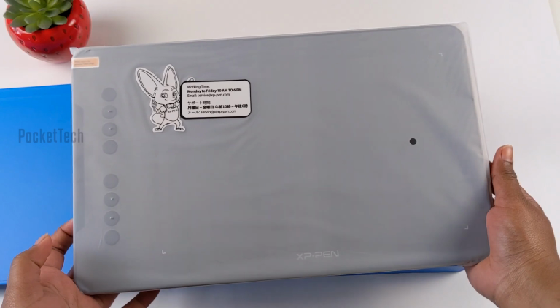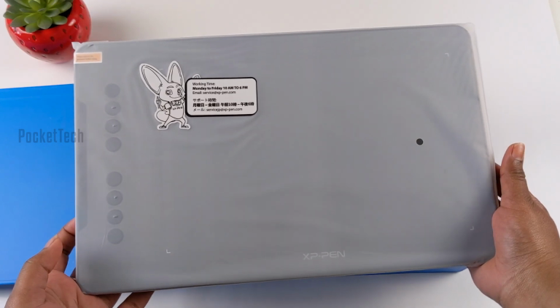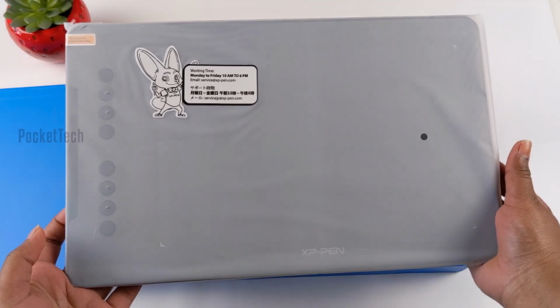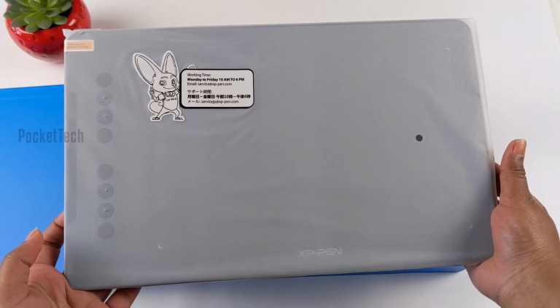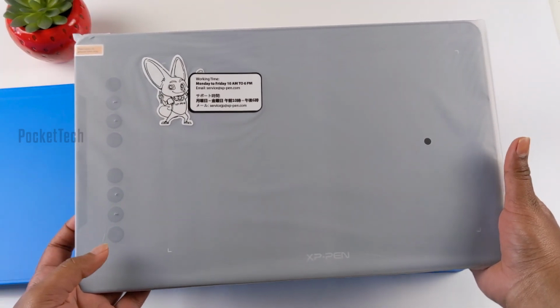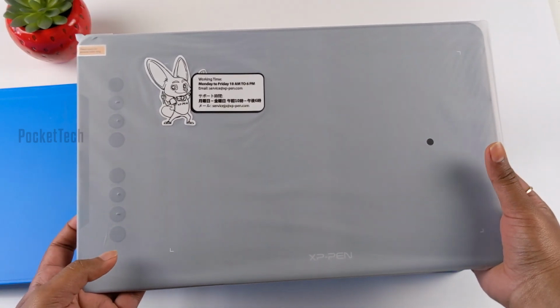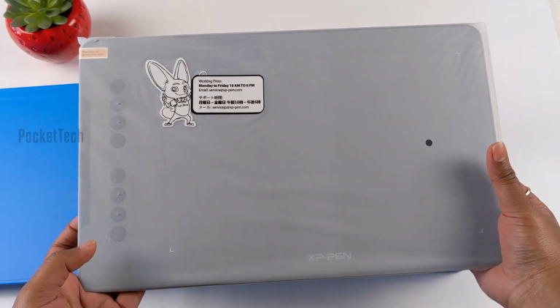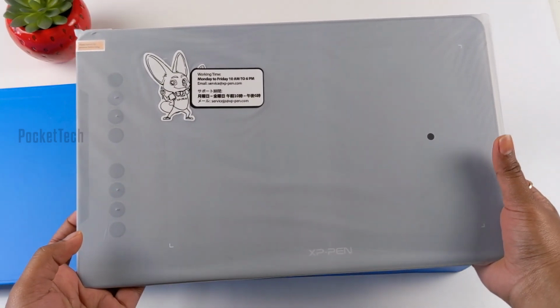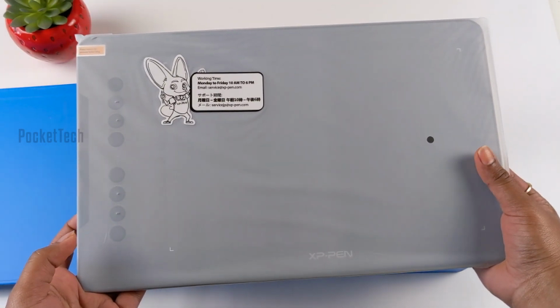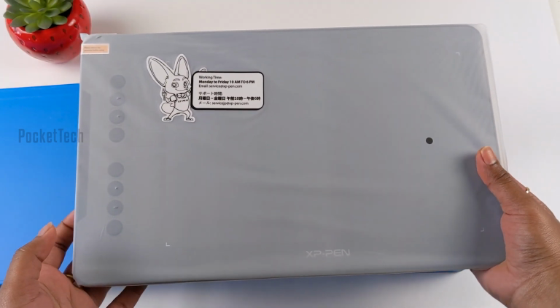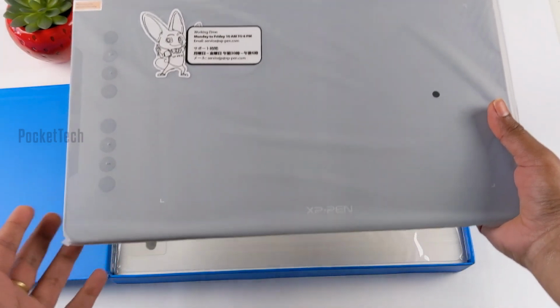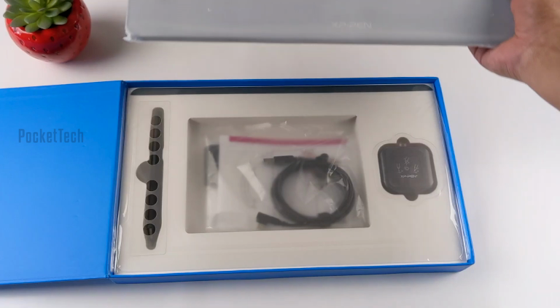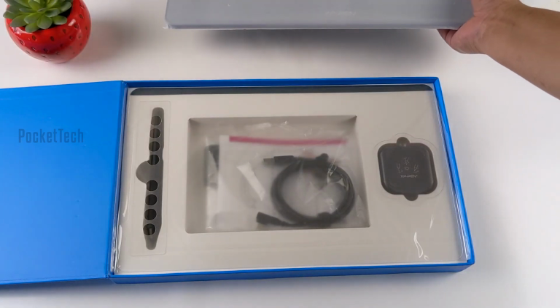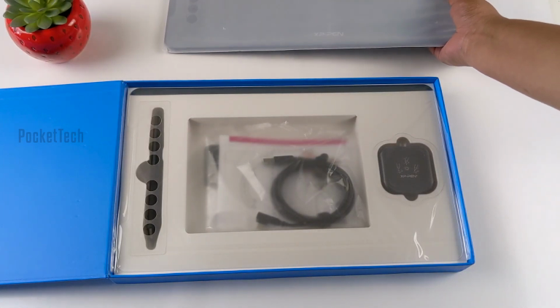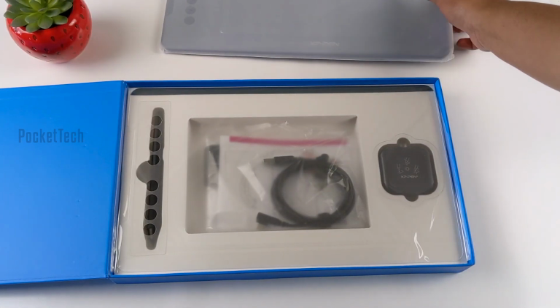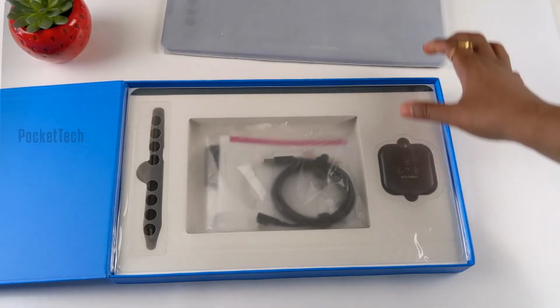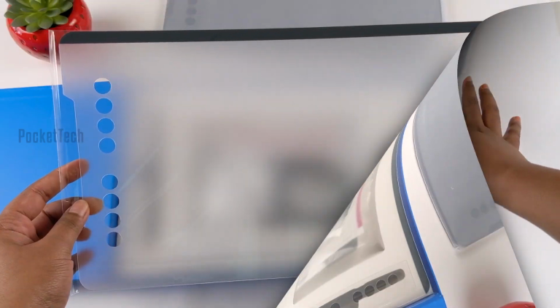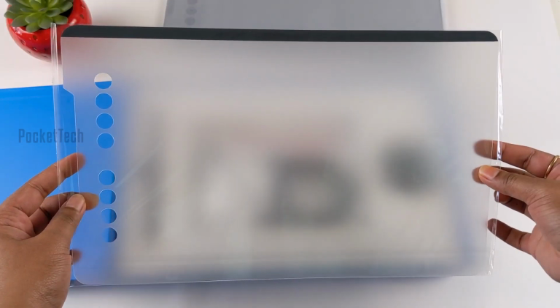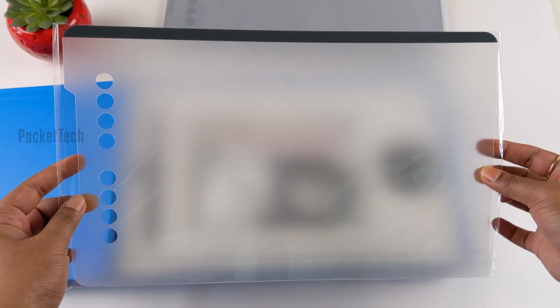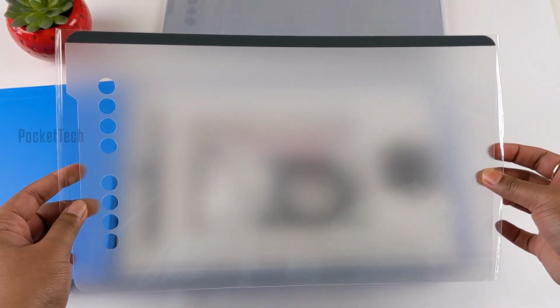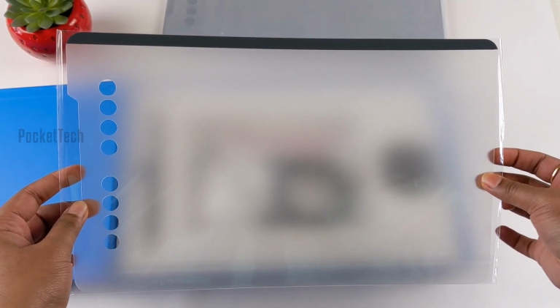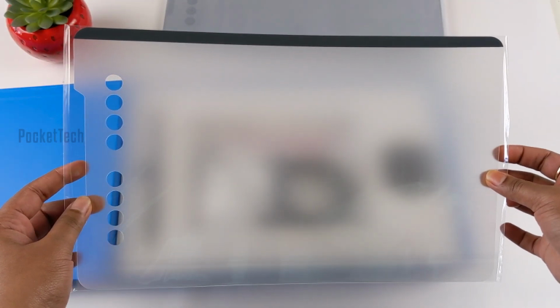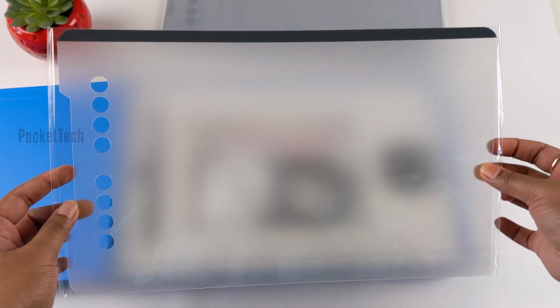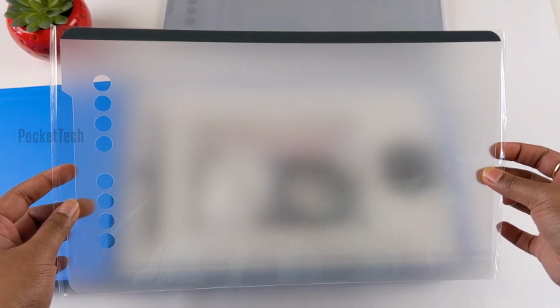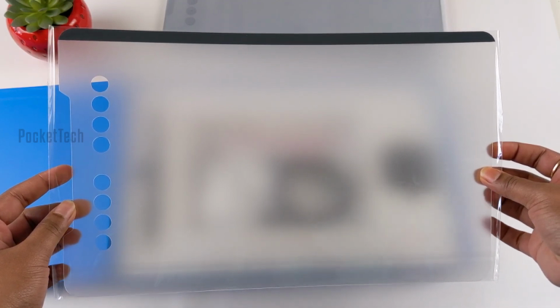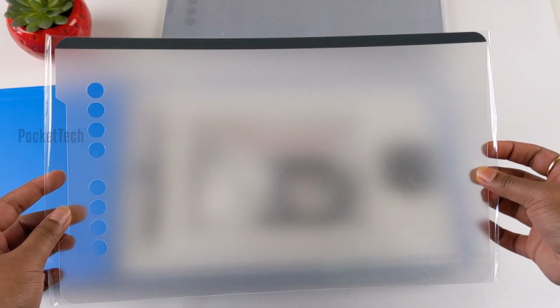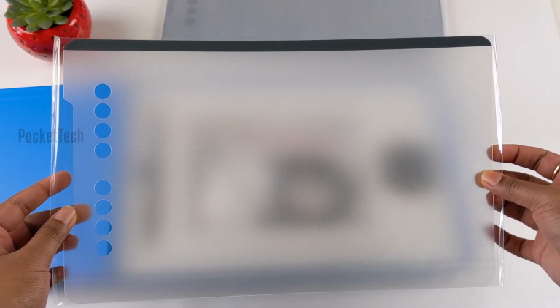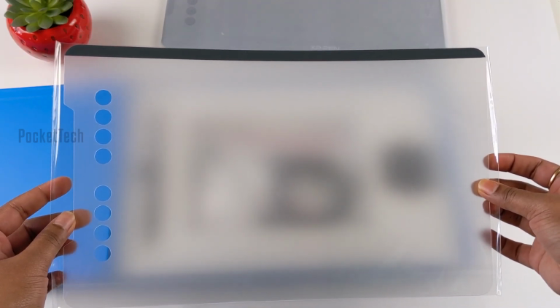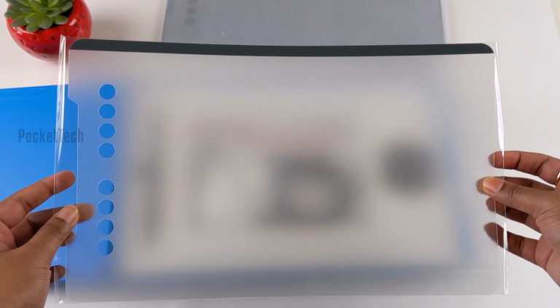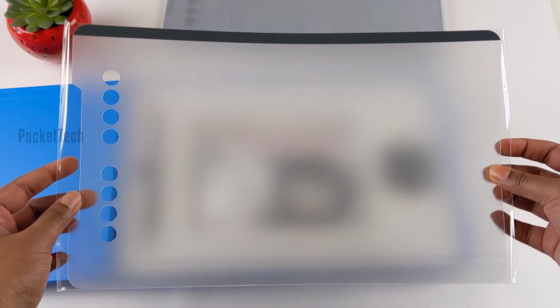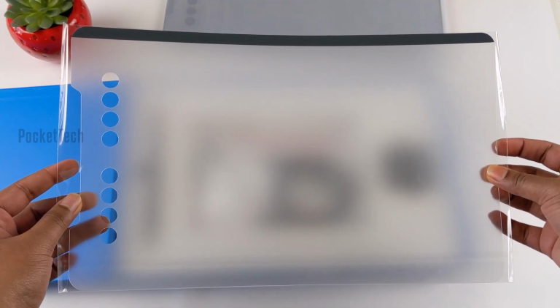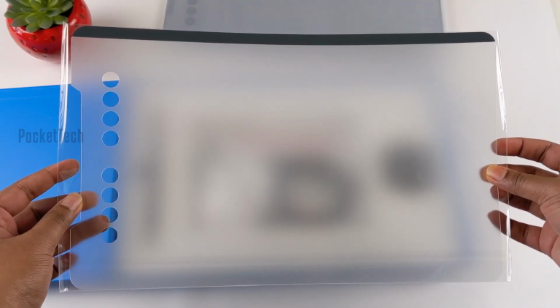If you choose this, you can use a keypad. I can use it as well. I have a screen protector in the box.